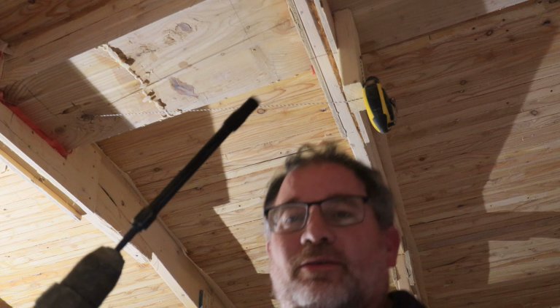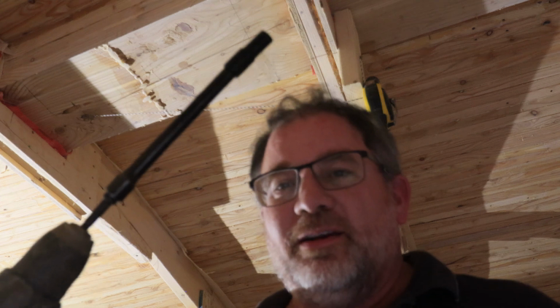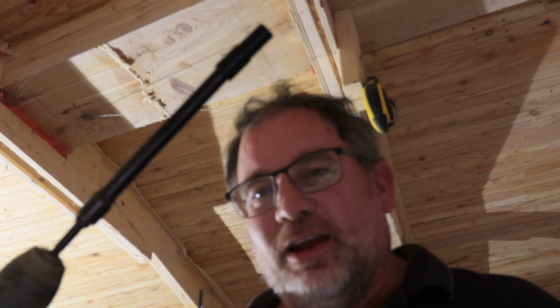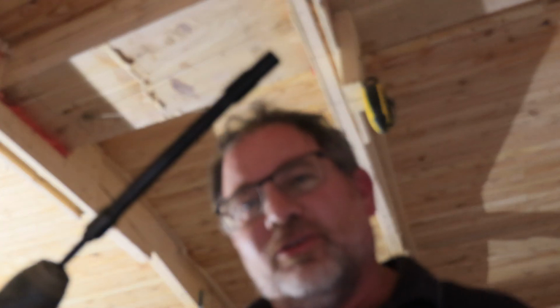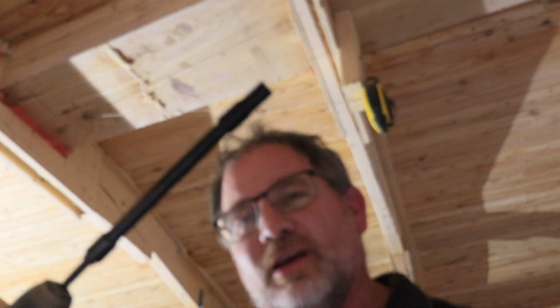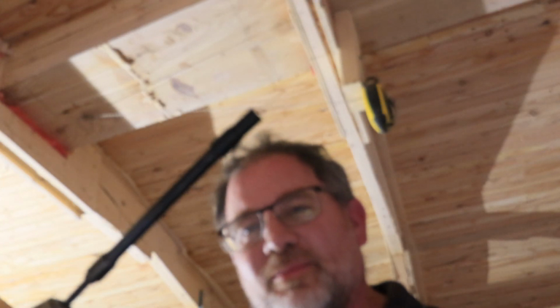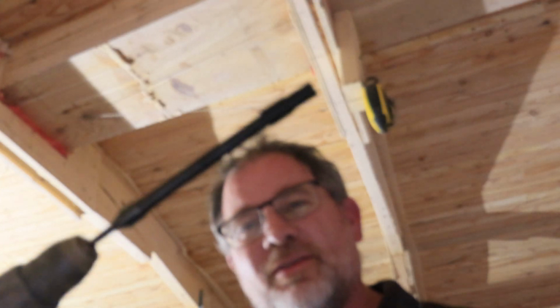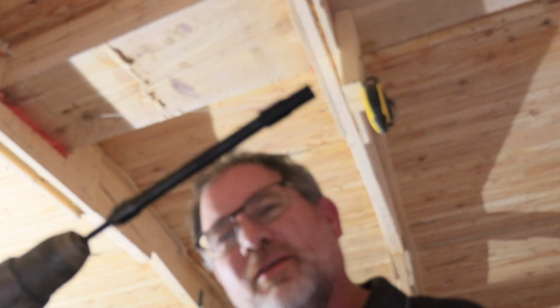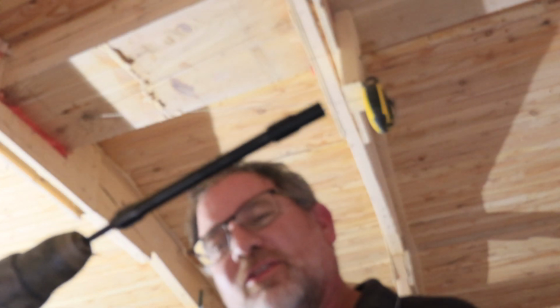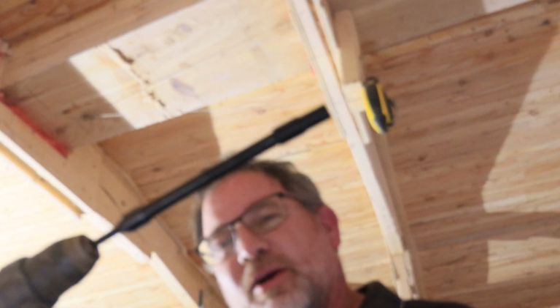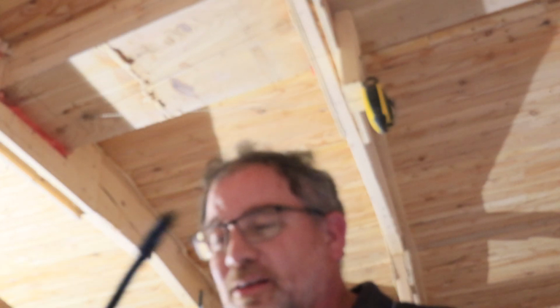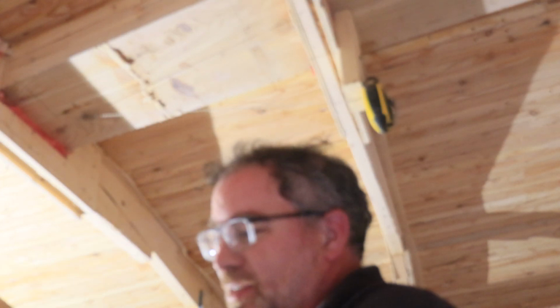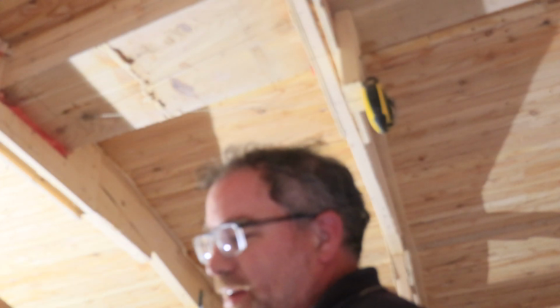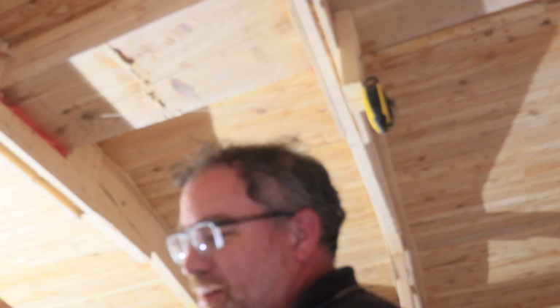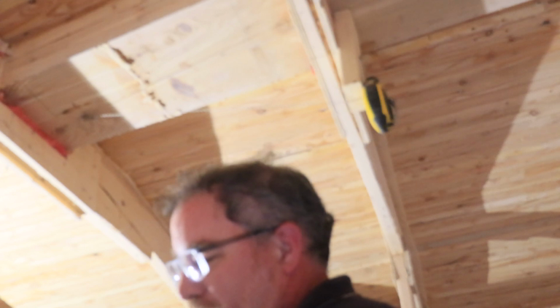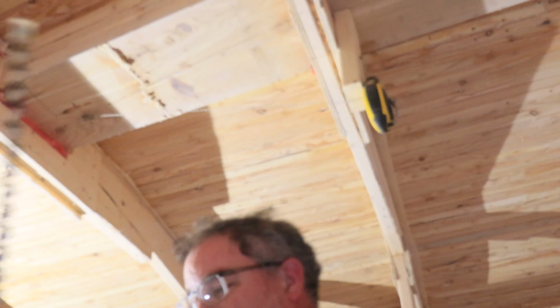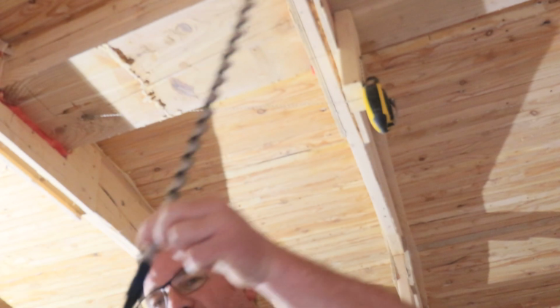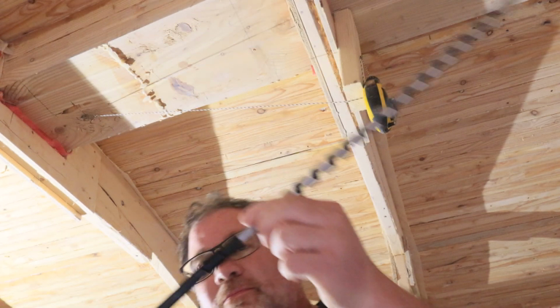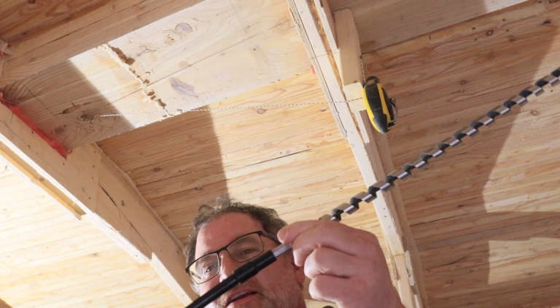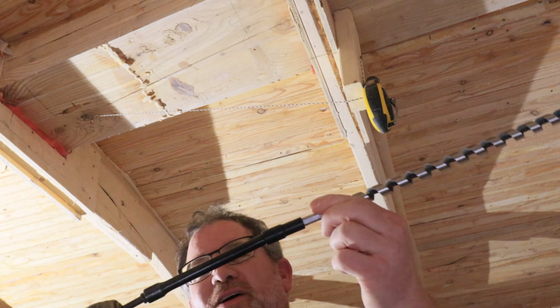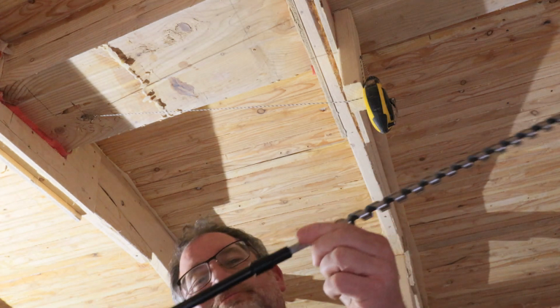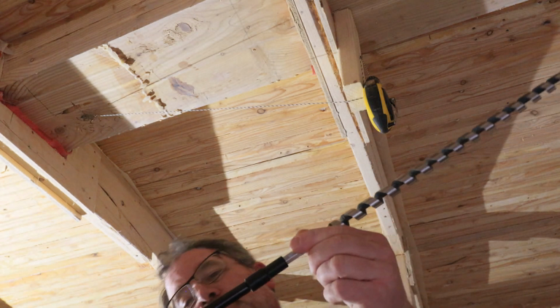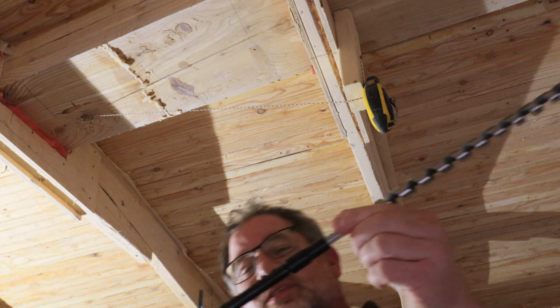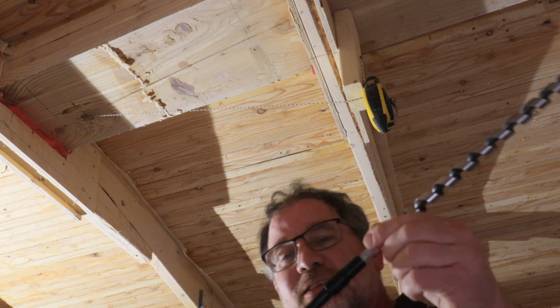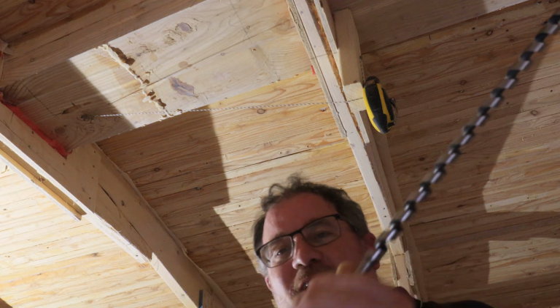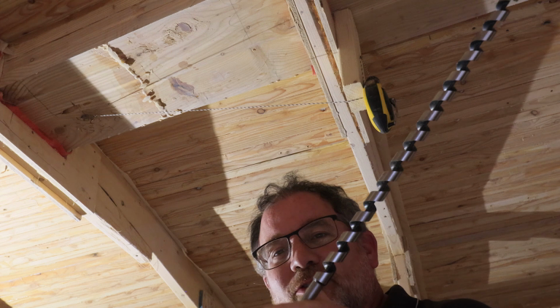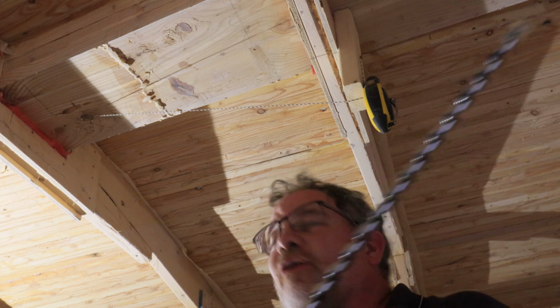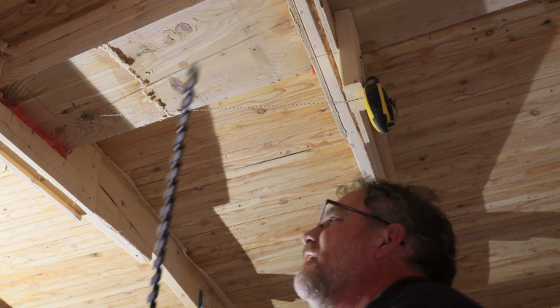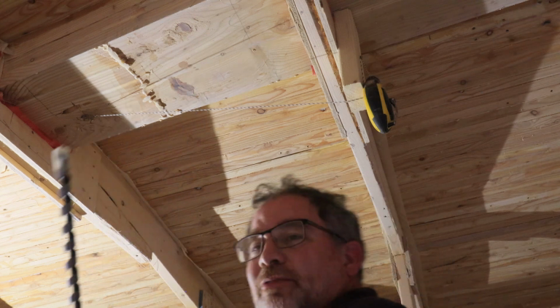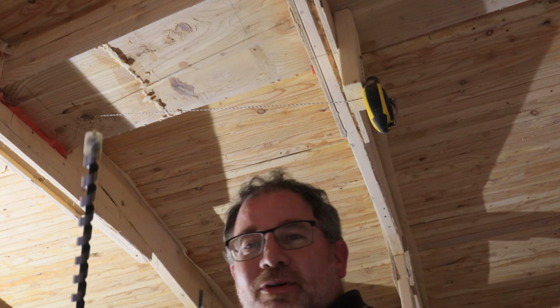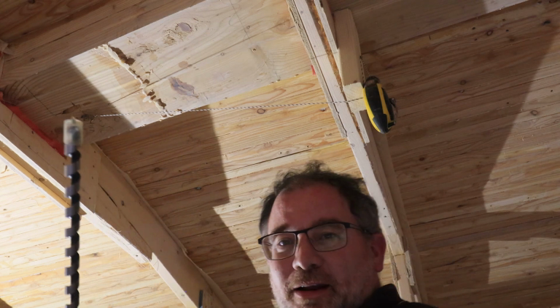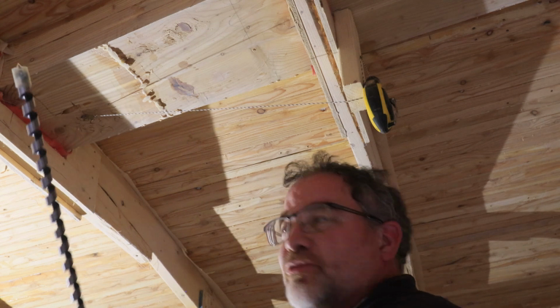So I made an extension using some socket parts. We'll see if that should be enough — it's adding another six to seven inches to it, so hopefully that will be enough to make it all the way through.